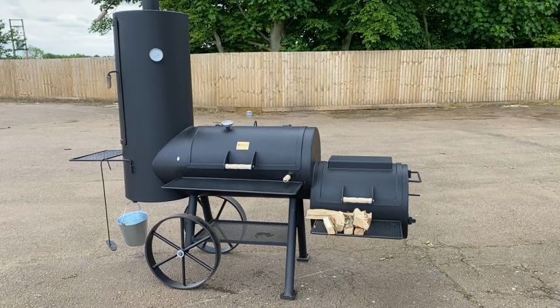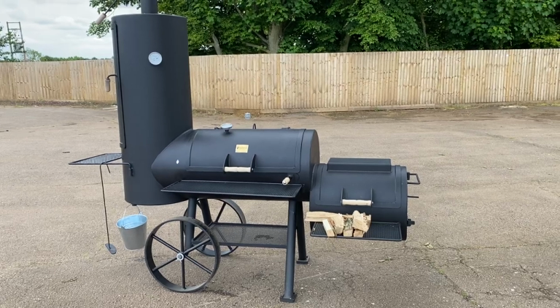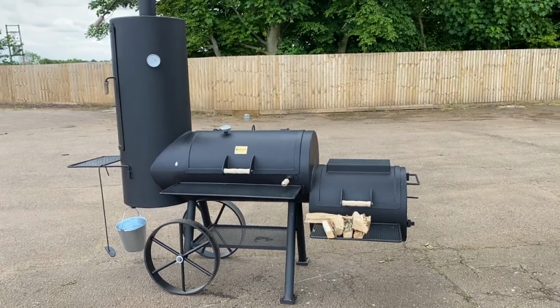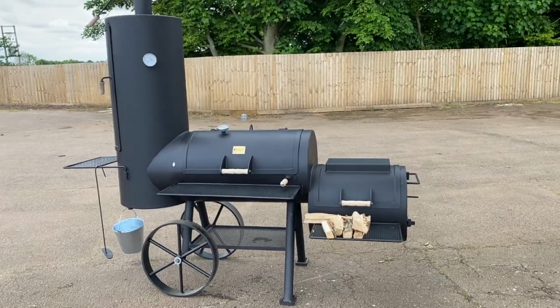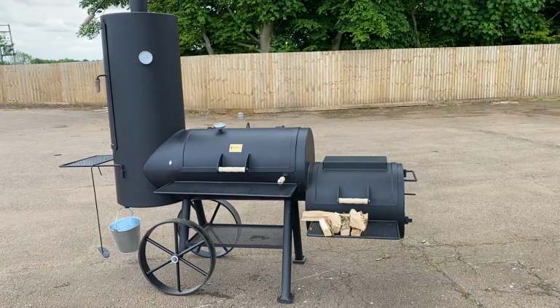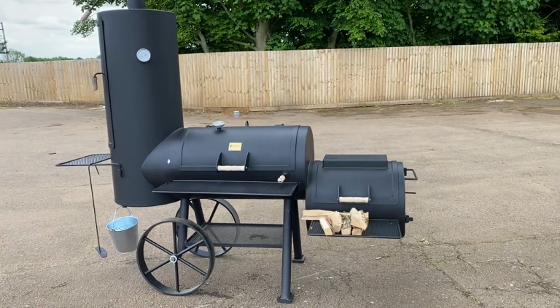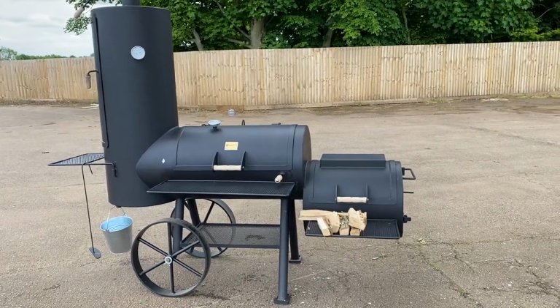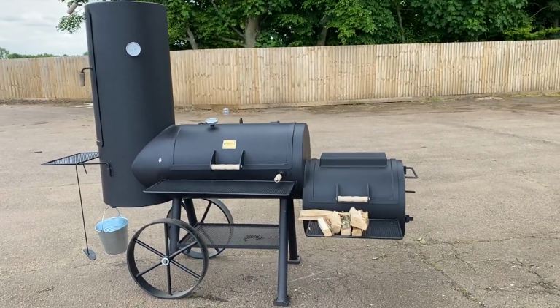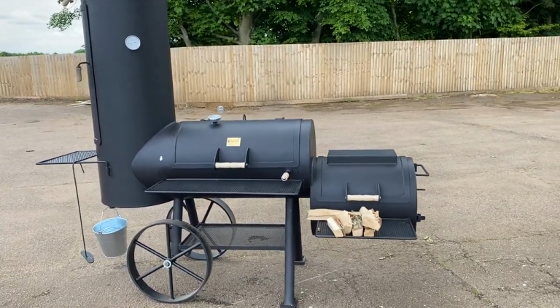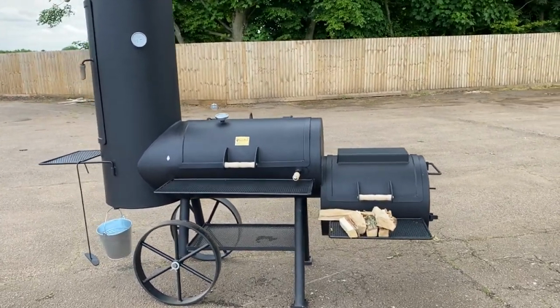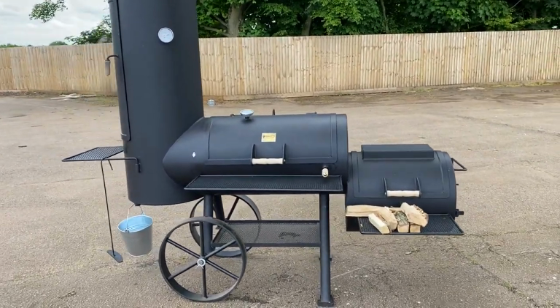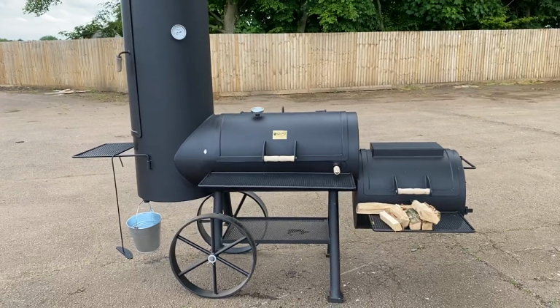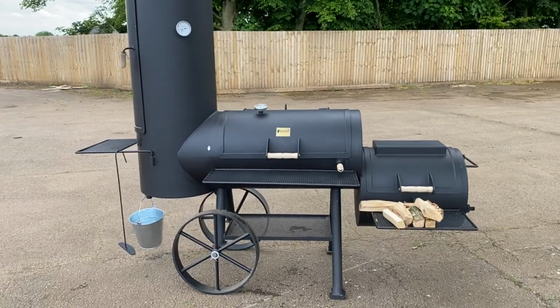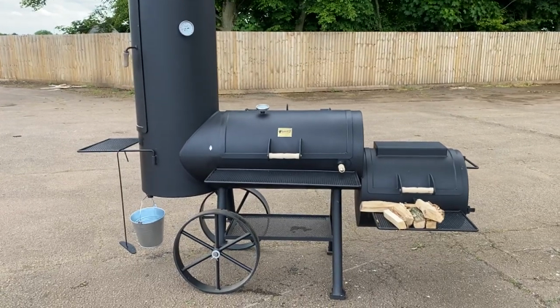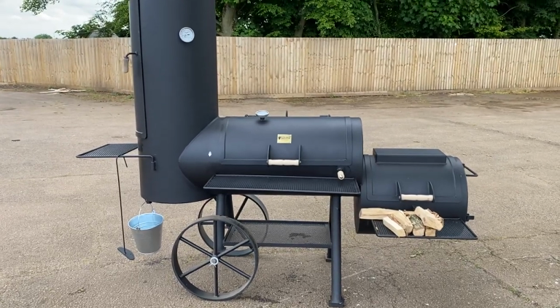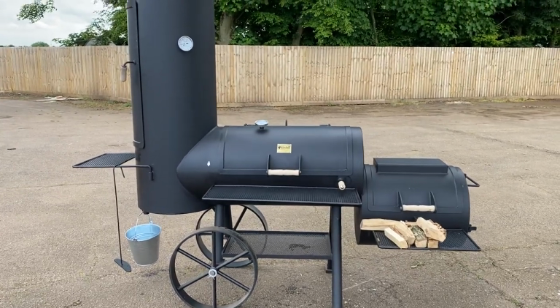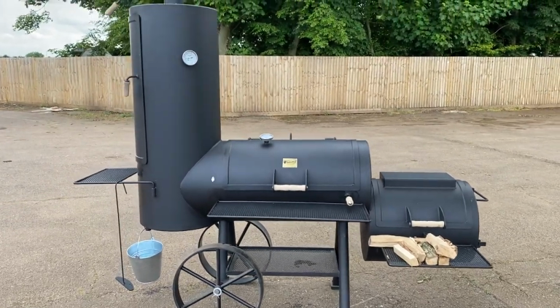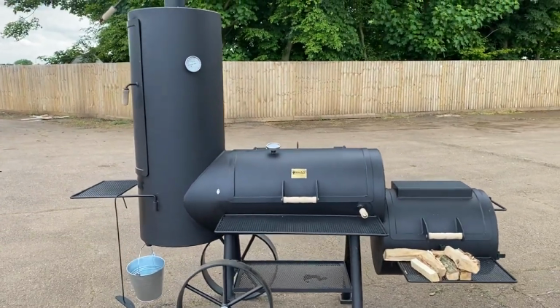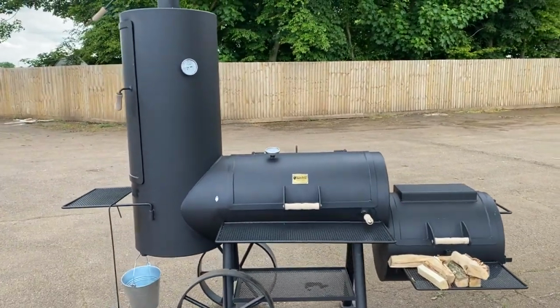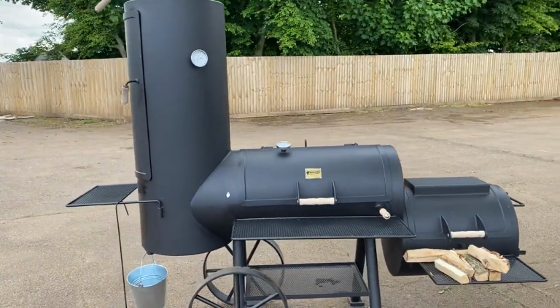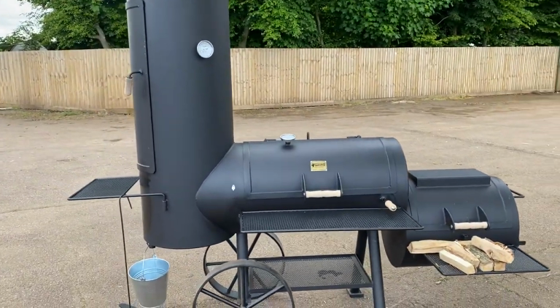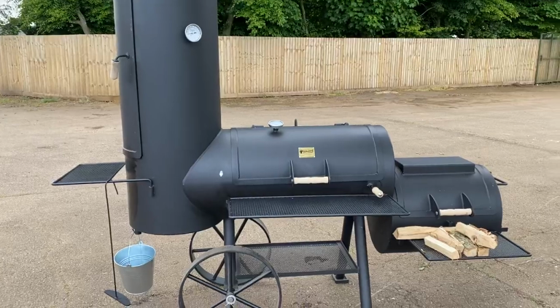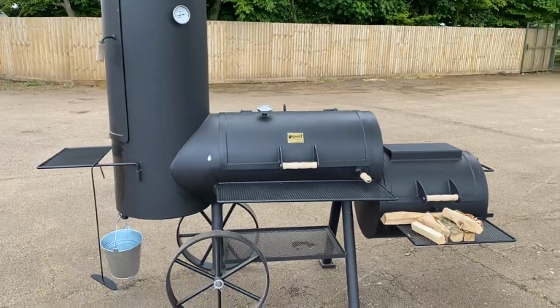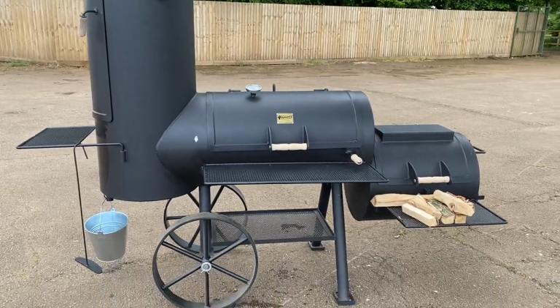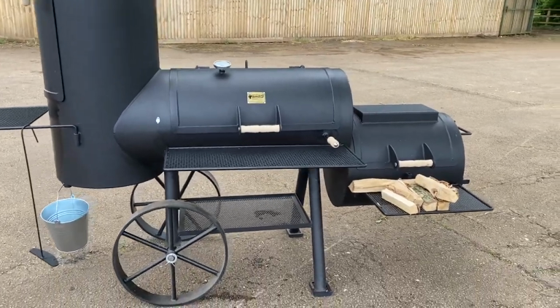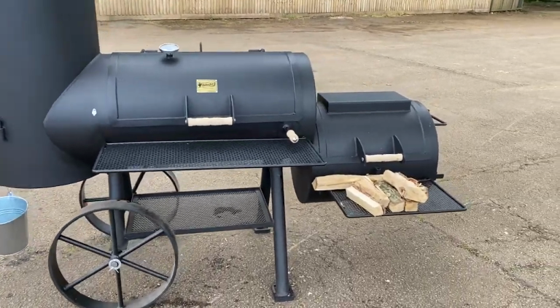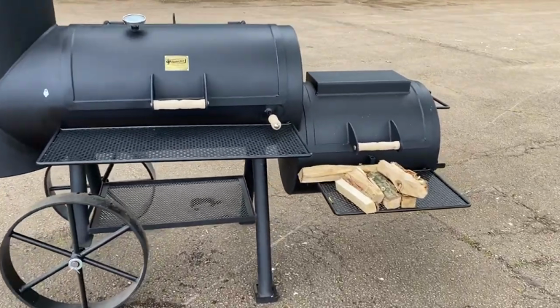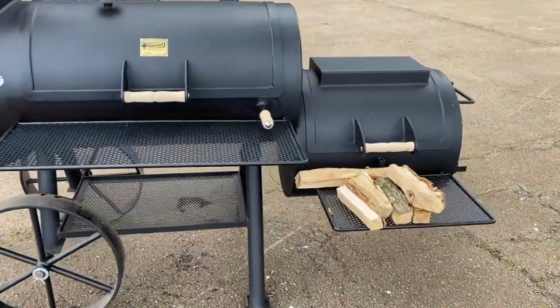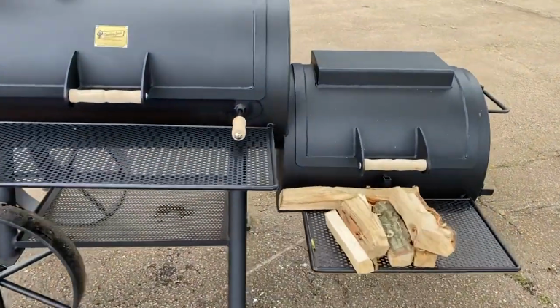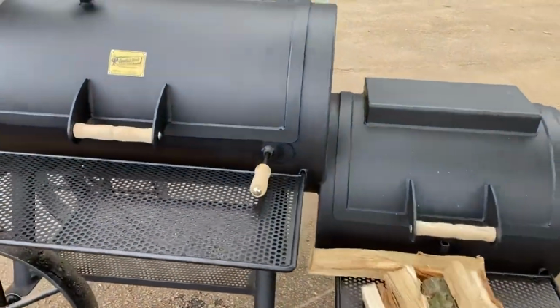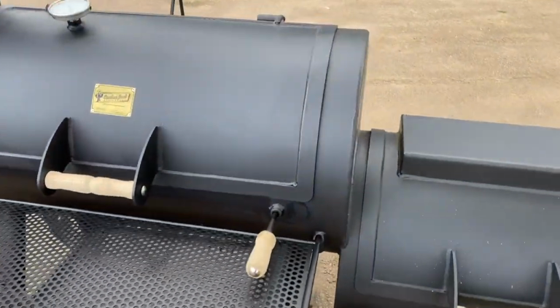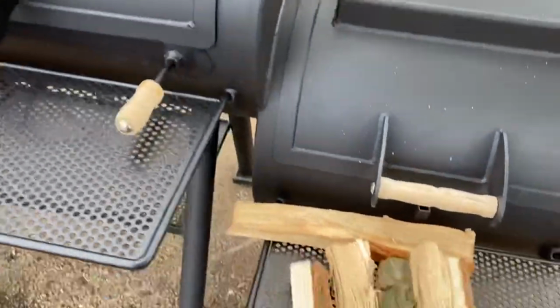Pro Smoke BBQ here. Just got the Cactus Jack 20 inch chuck wagon up and running for a little clean and a season before all the barbecue shows start. Thought I'd just show you kind of how we run it and what we're doing.